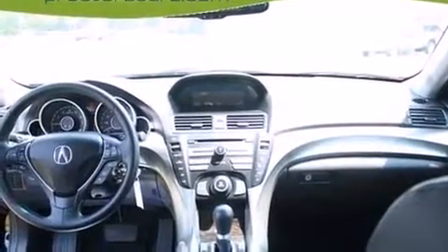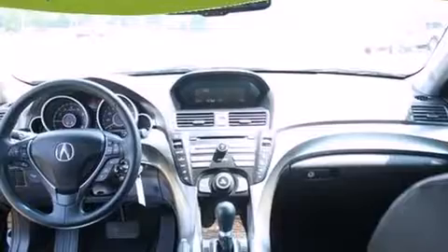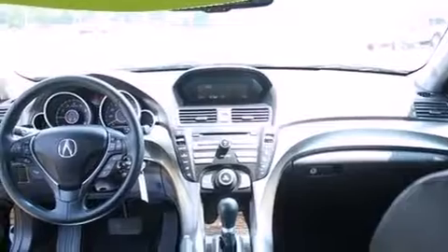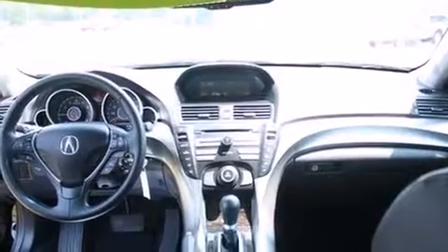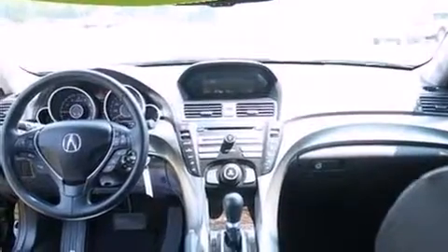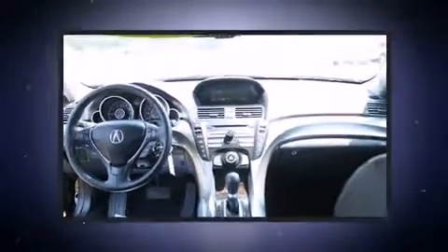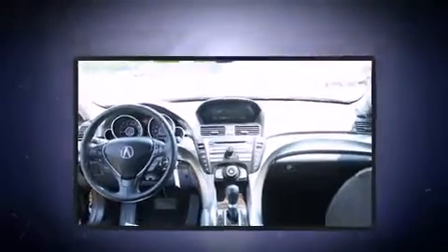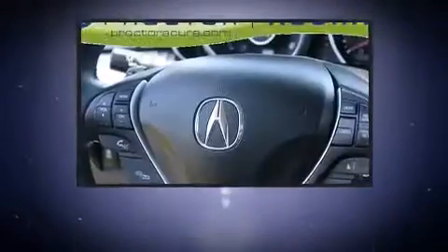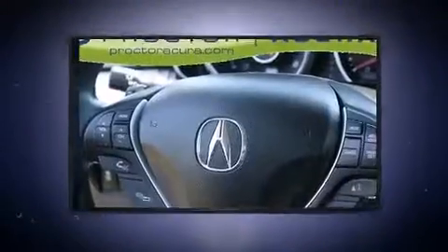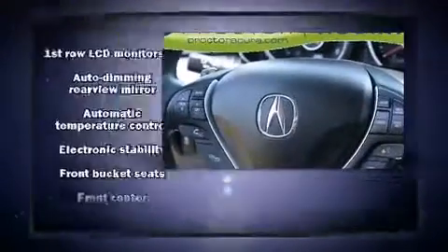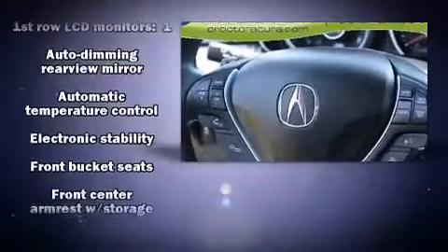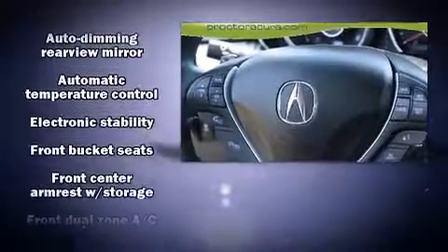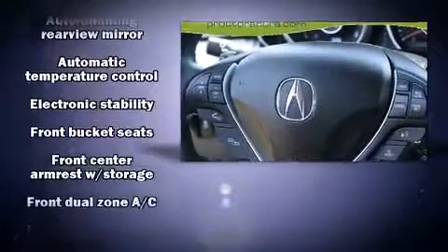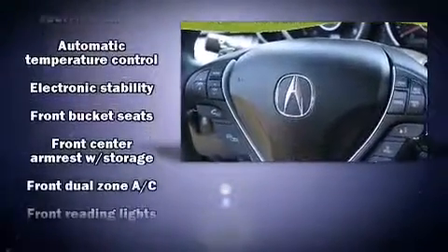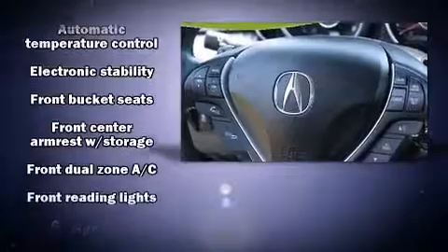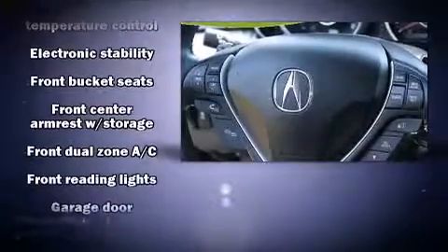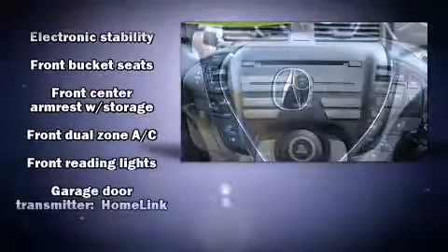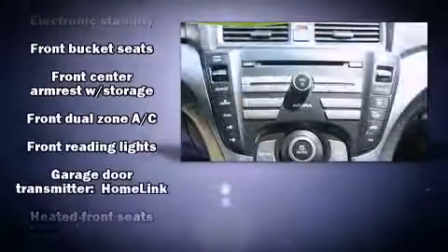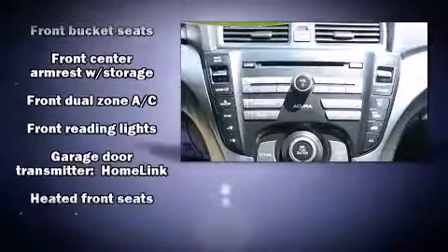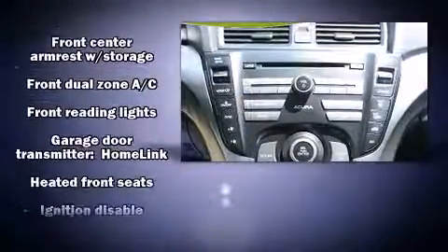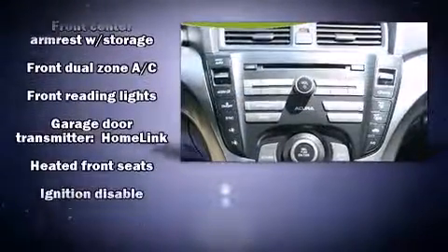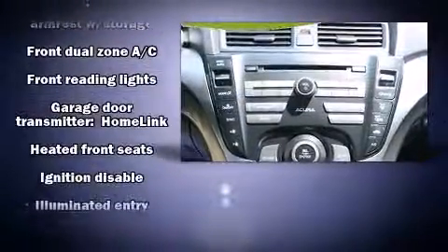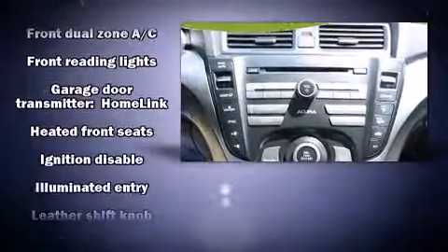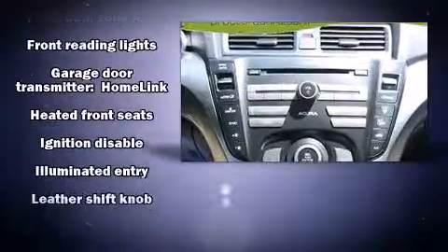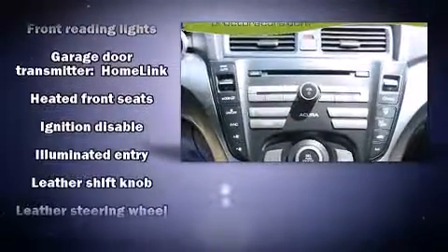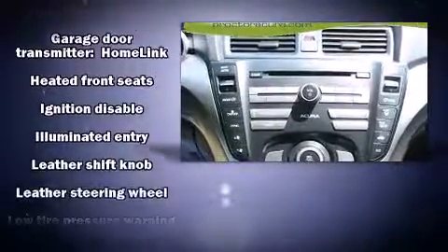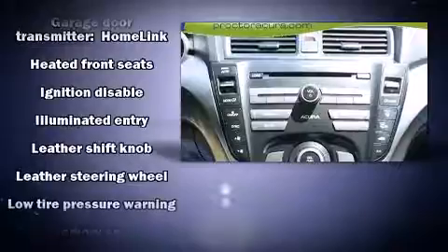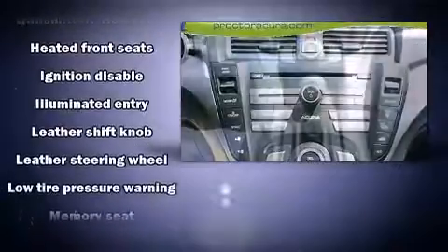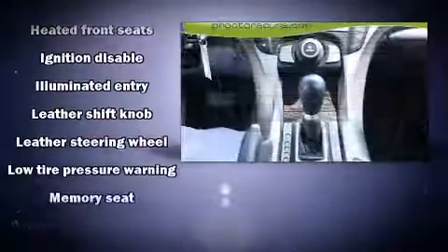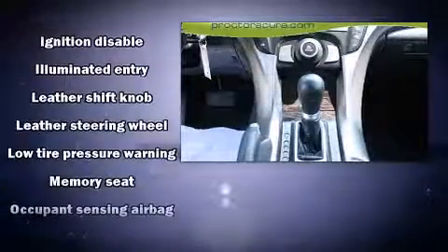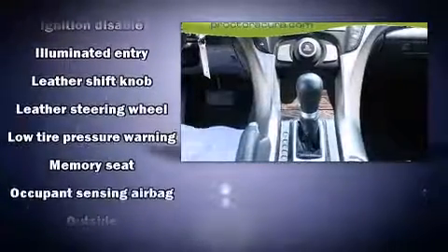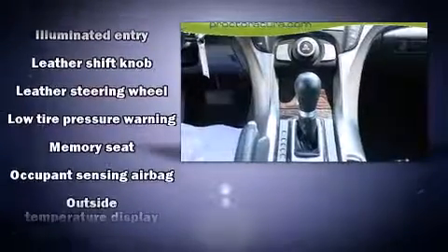Enjoy your favorite music via the stereo system, which includes a CD player with MP3 capability, steering-wheel-mounted audio controls, and eight speakers, enhancing the audio experience throughout the interior.